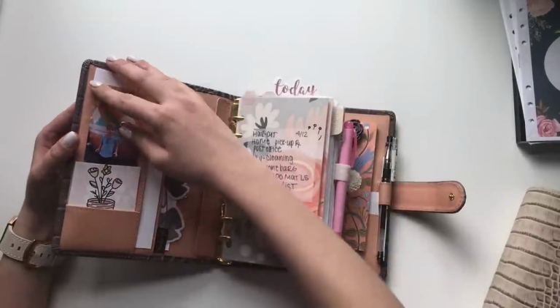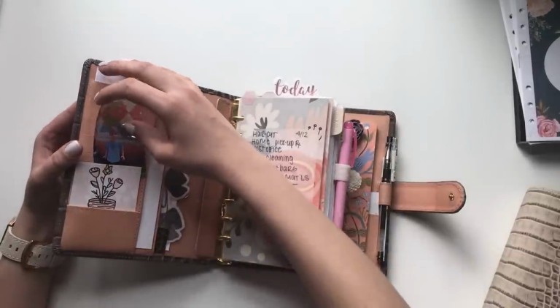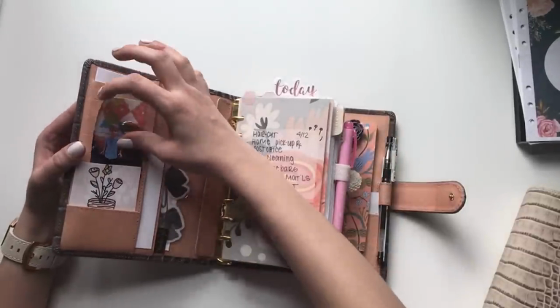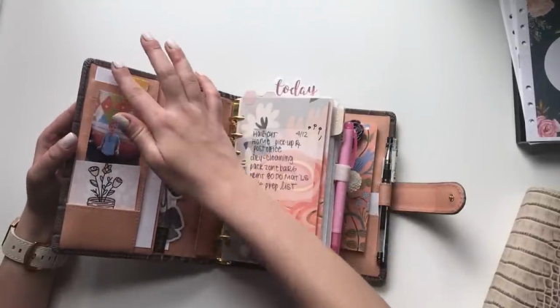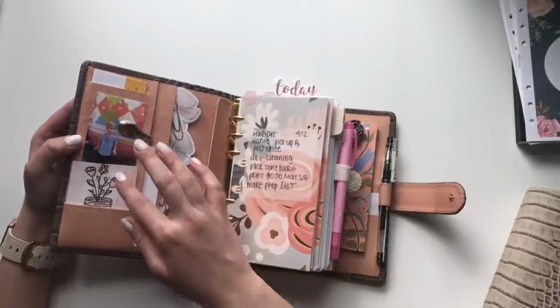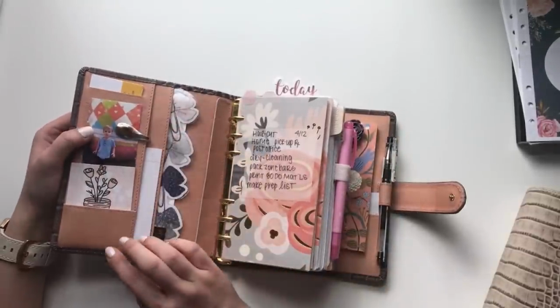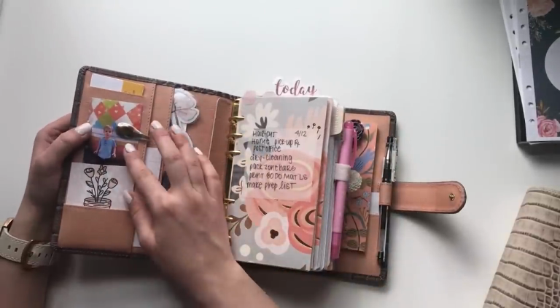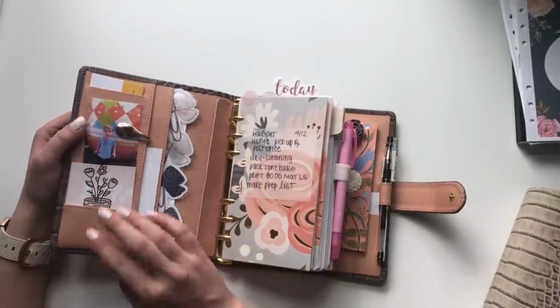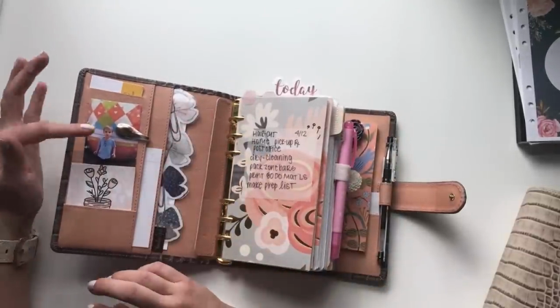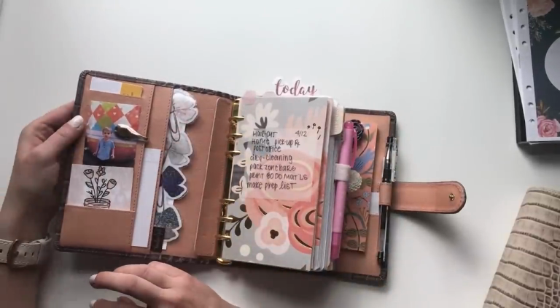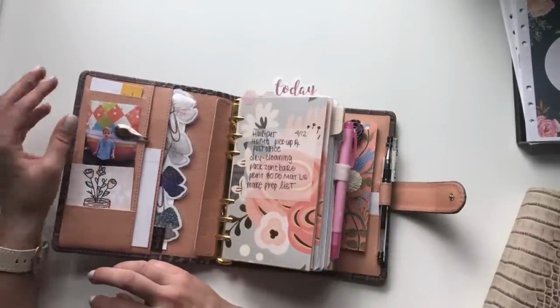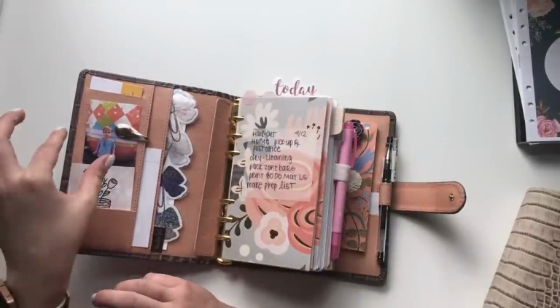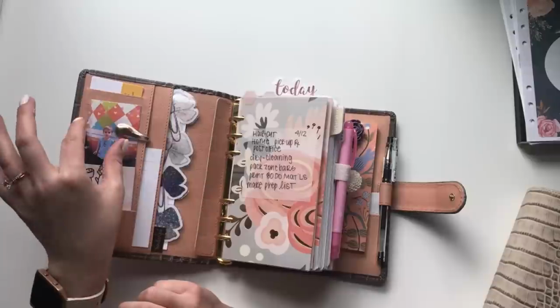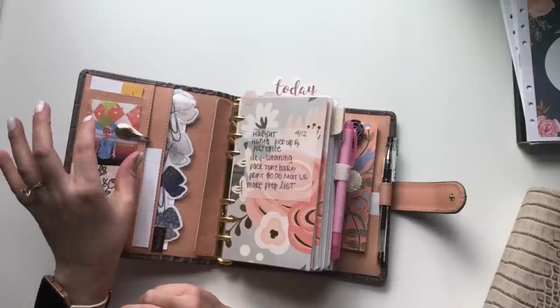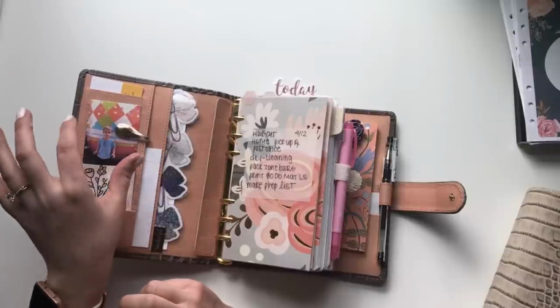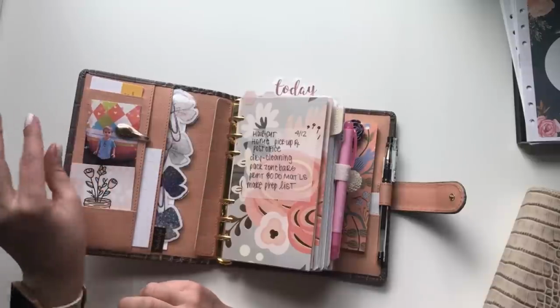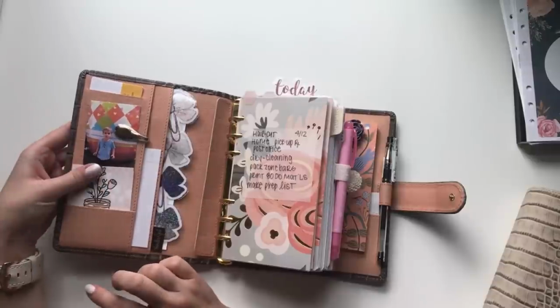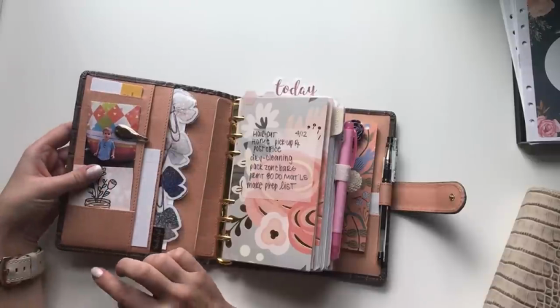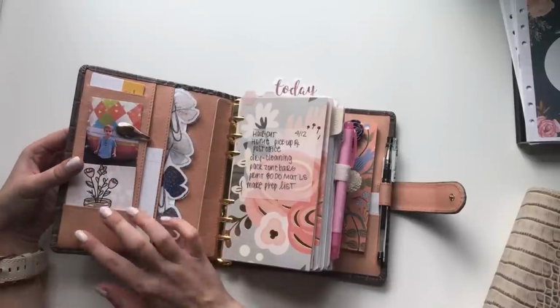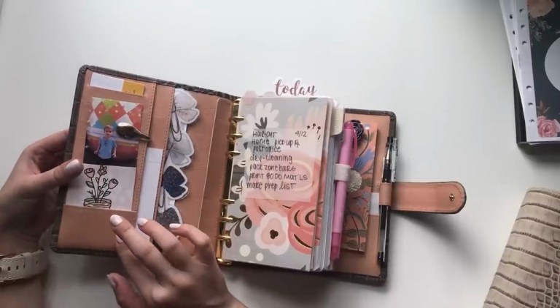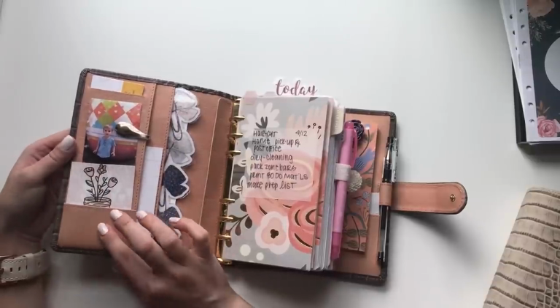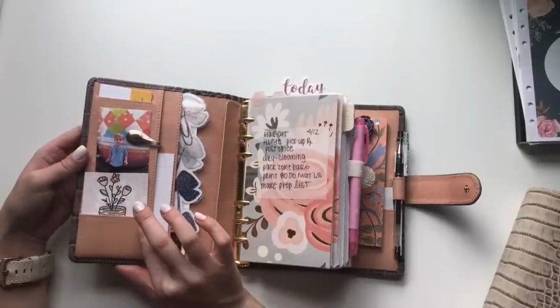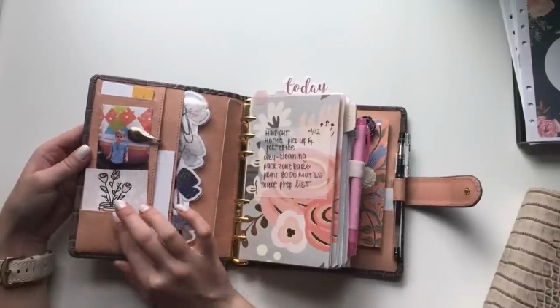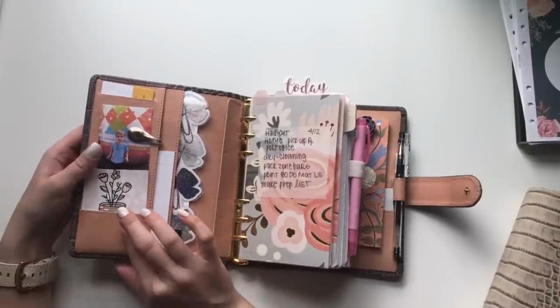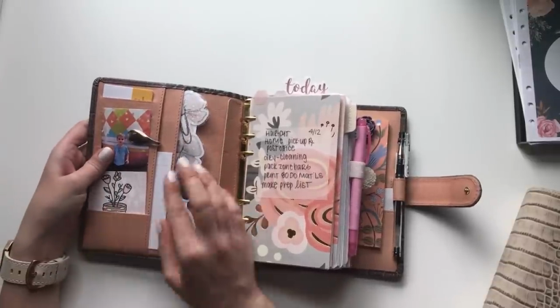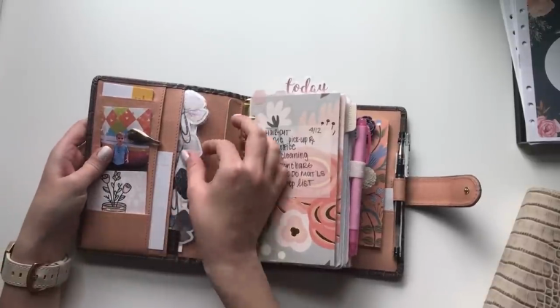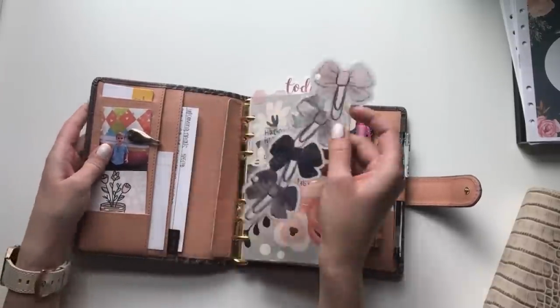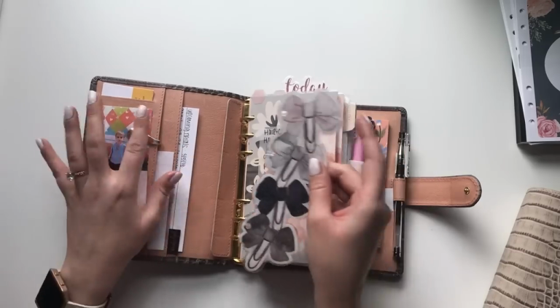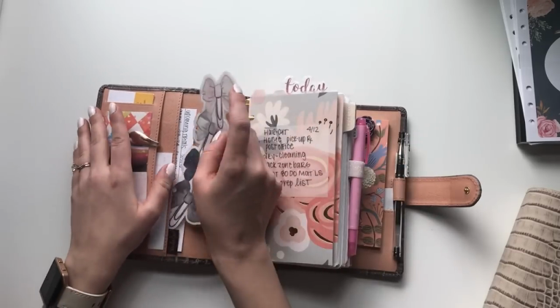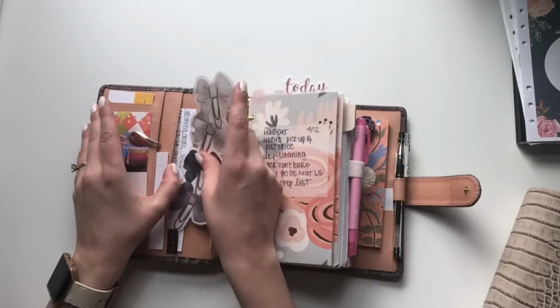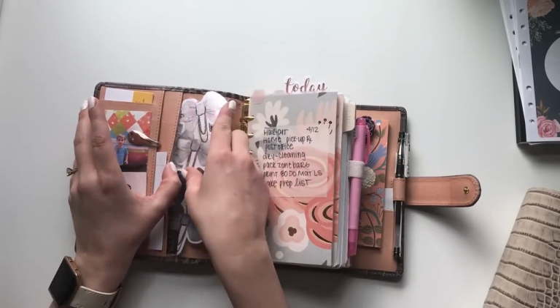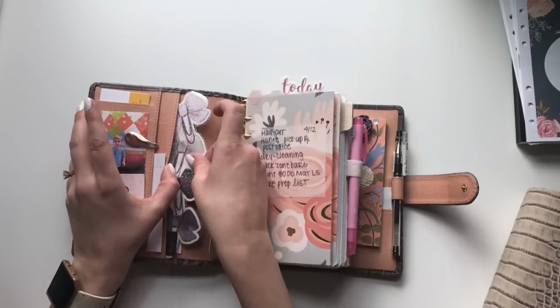The pockets on the Vanderspeck have card slots underneath. I haven't really decided what I want to do with them since they're really just for cards — they're not very wide, so you can't fit a lot in there. I have my trial schedule here that I've written out — it's a laminated bookmark.